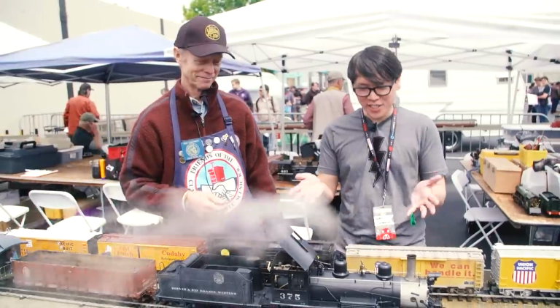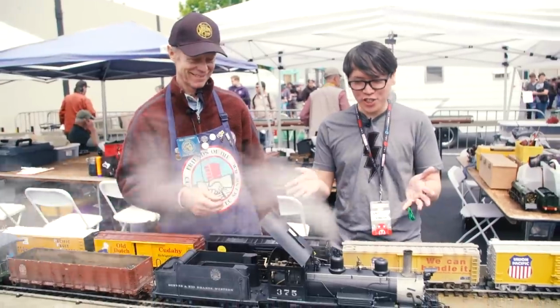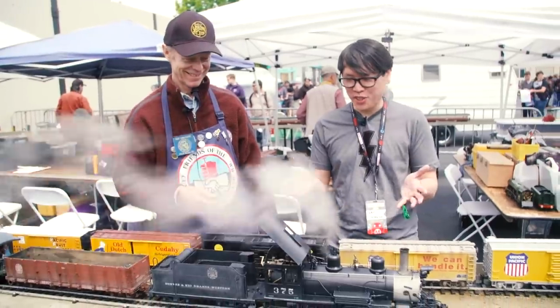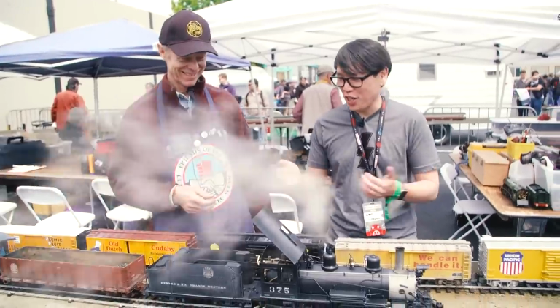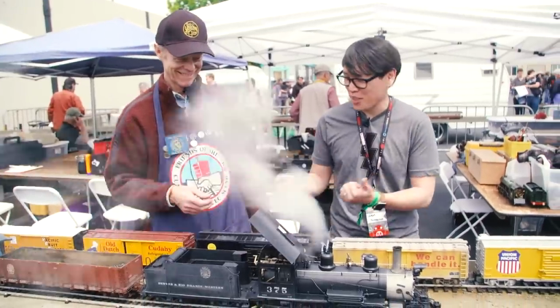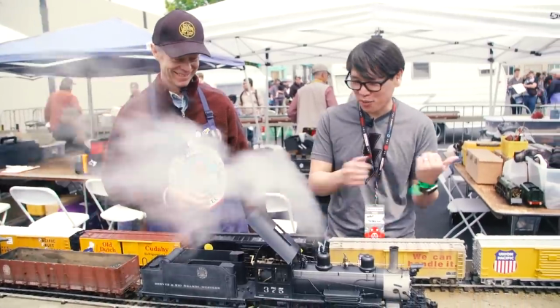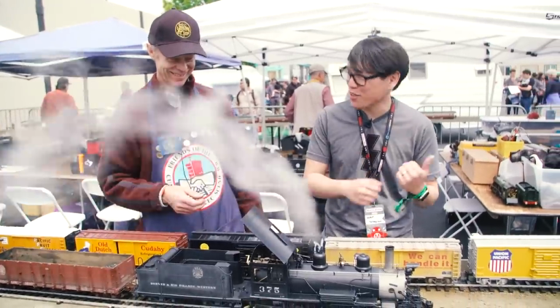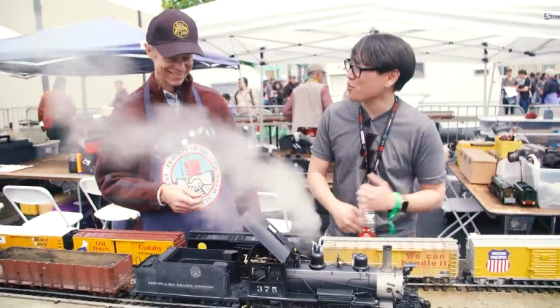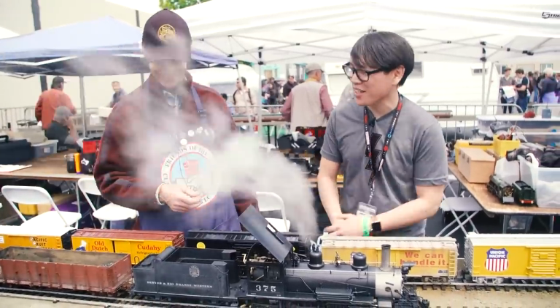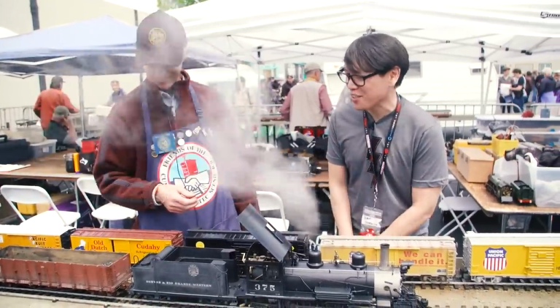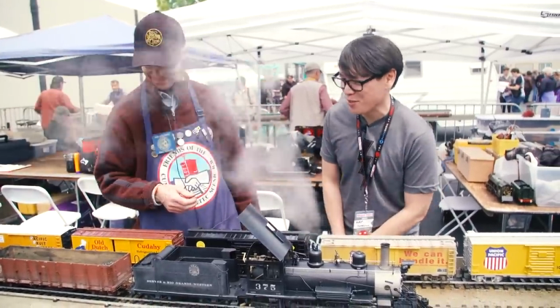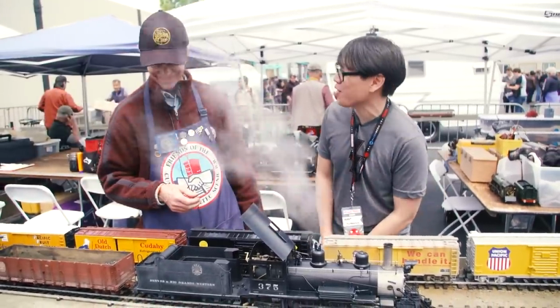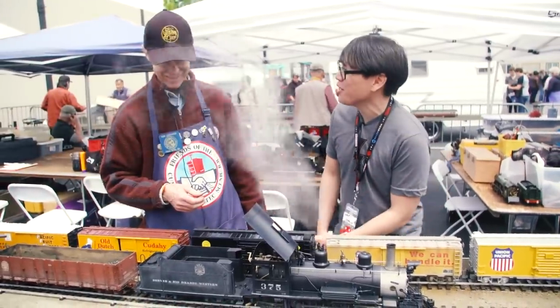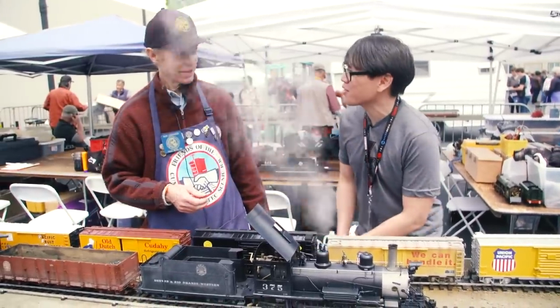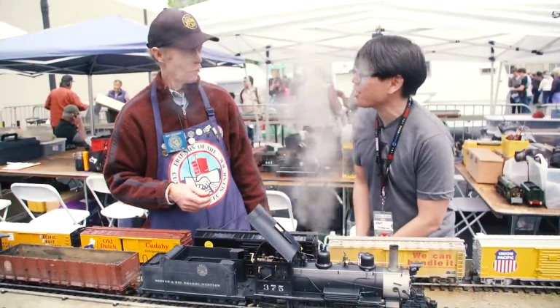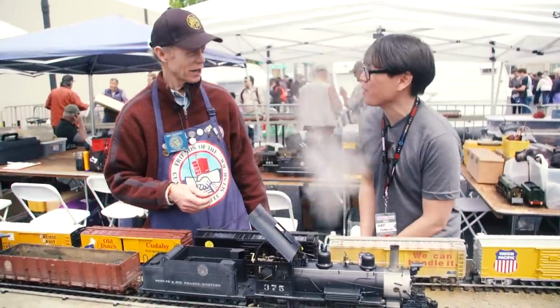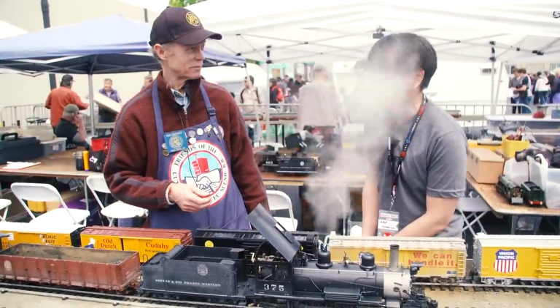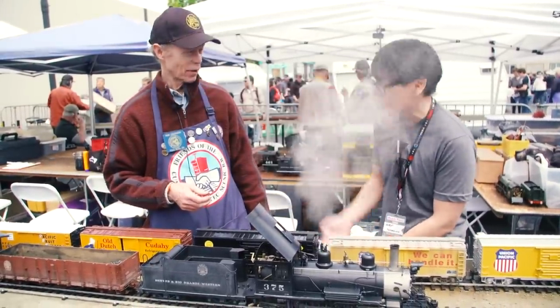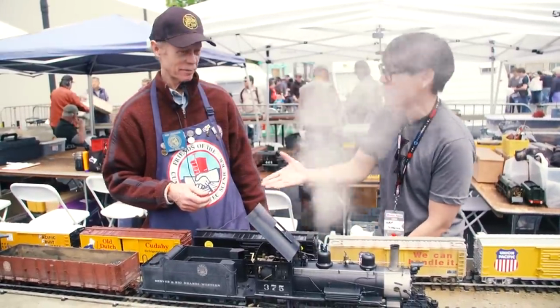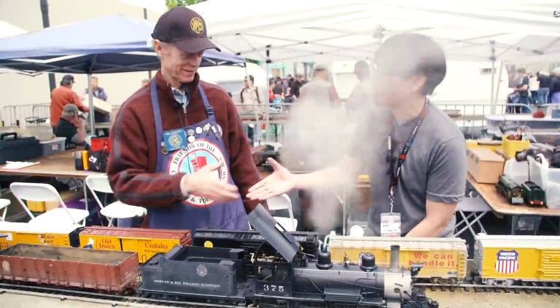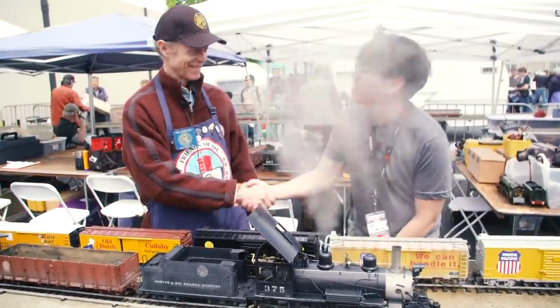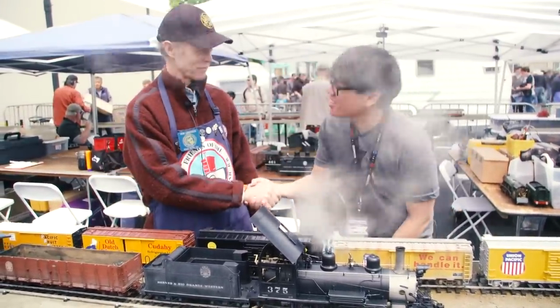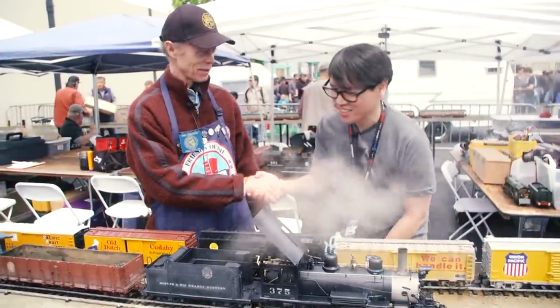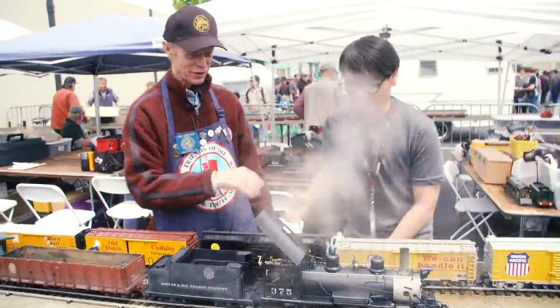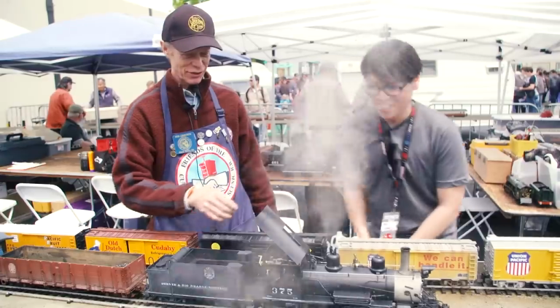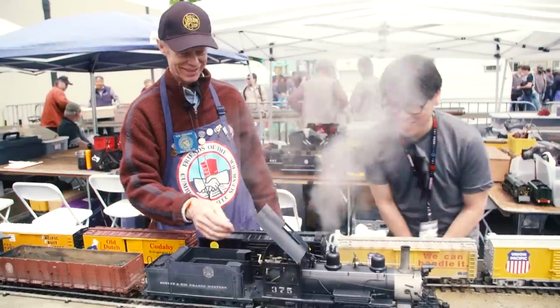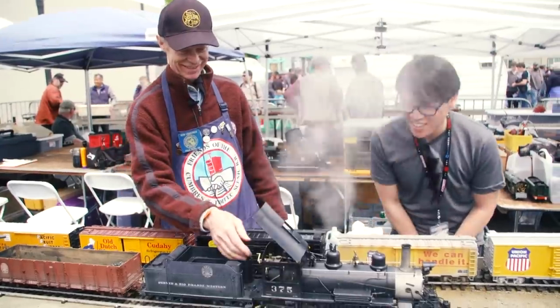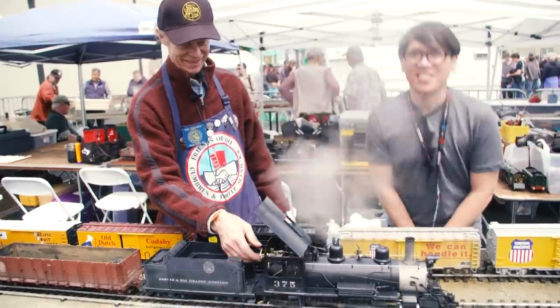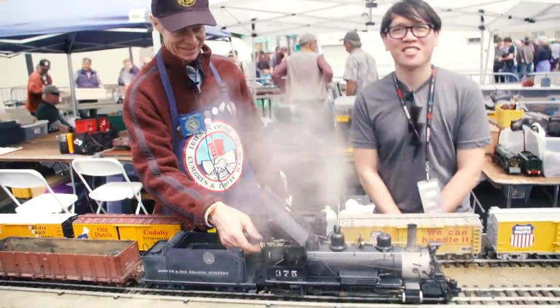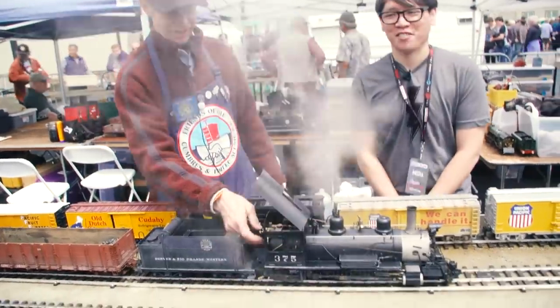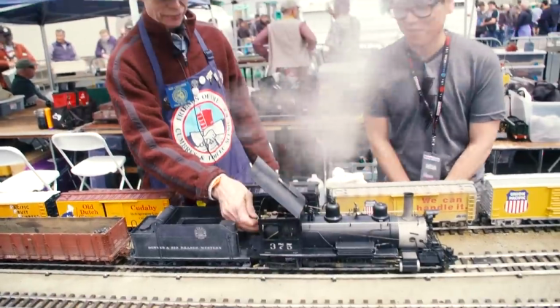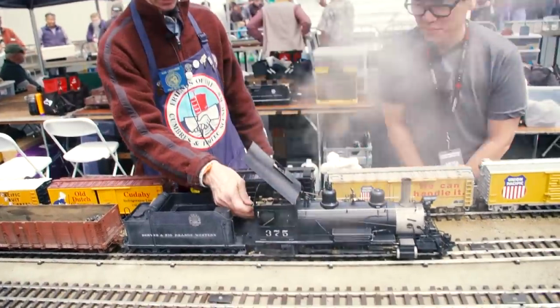So this engine's ready to go — we're going to let it run on the track. Thank you so much, Rob, for chatting with me. It's a pleasure to meet you. Off we go!